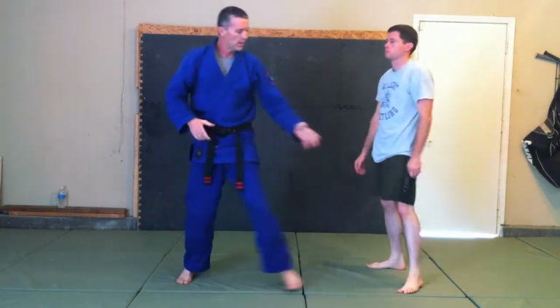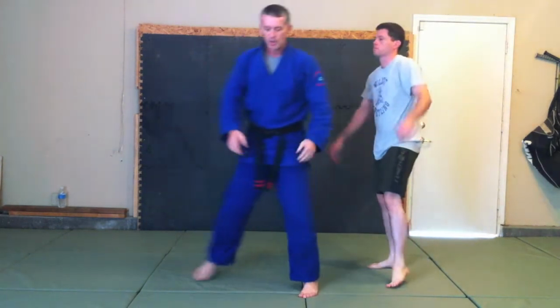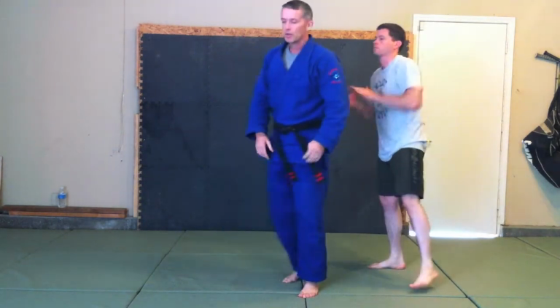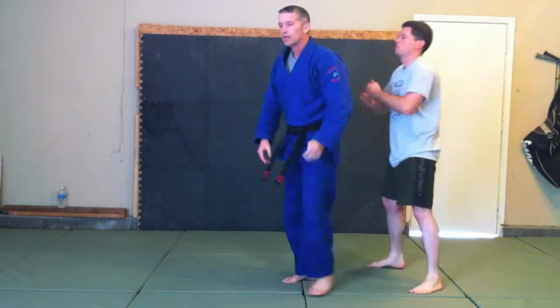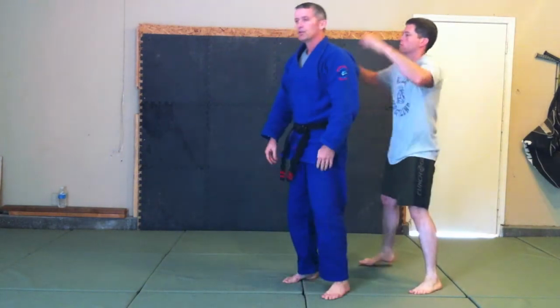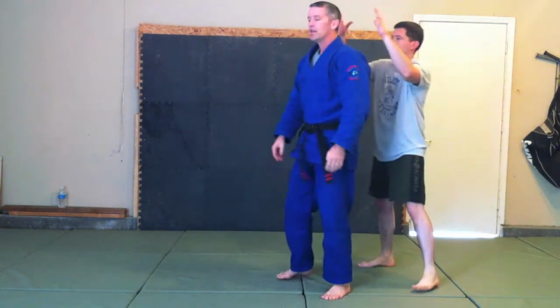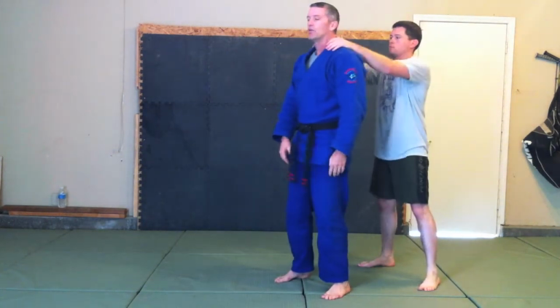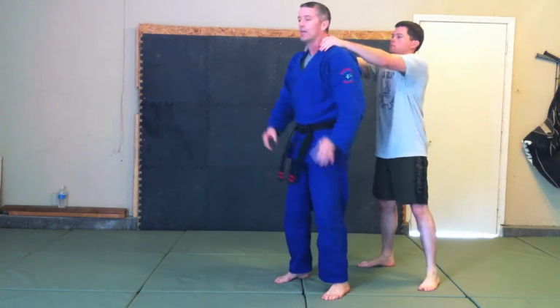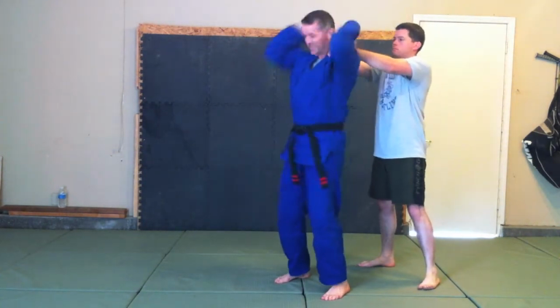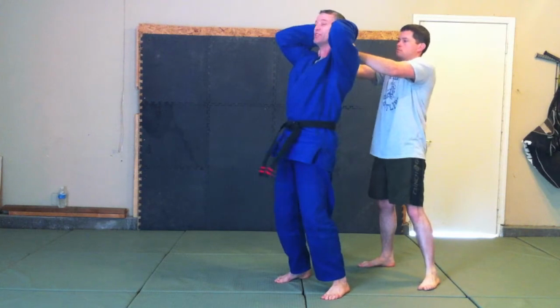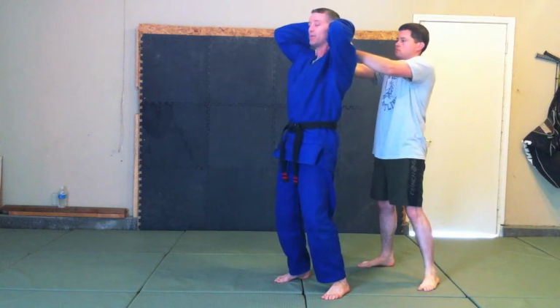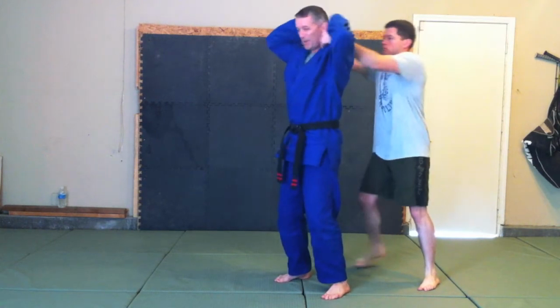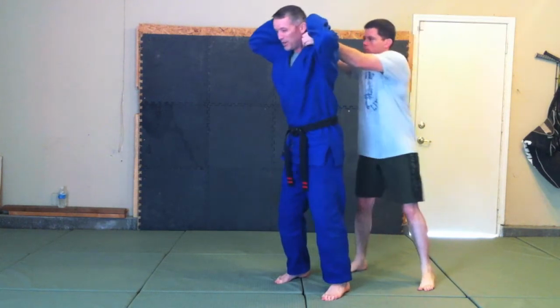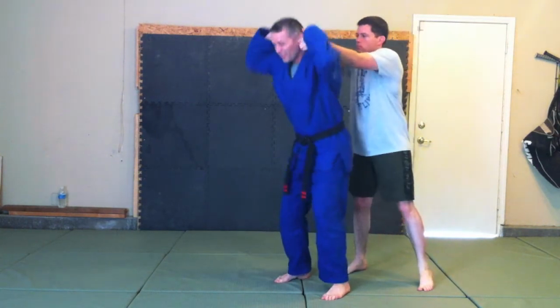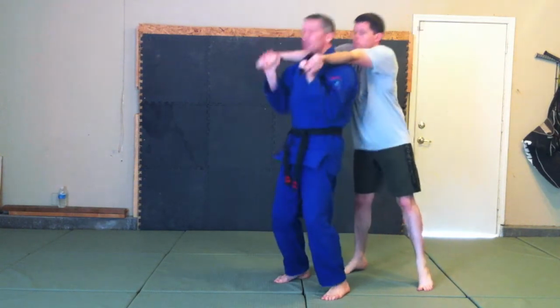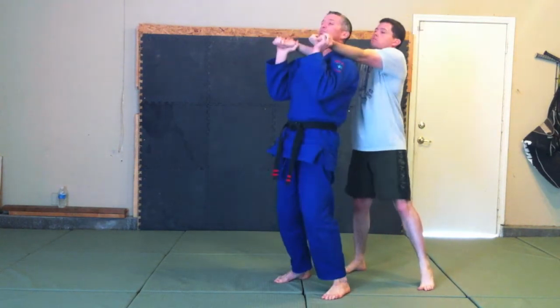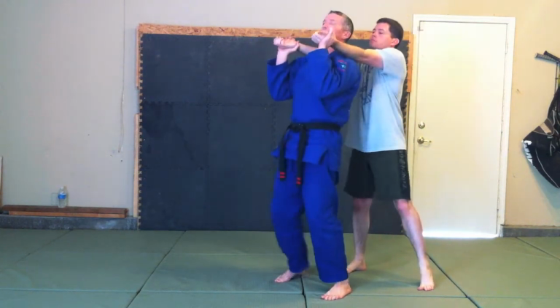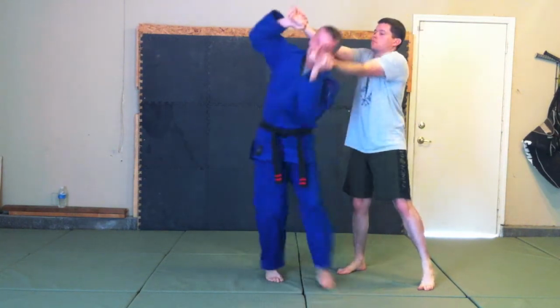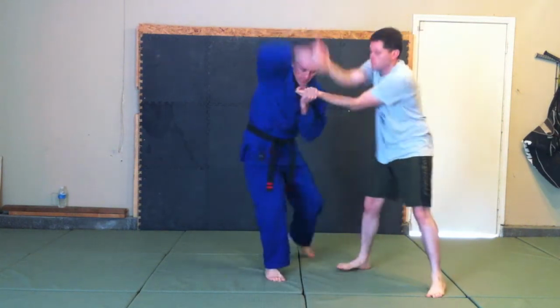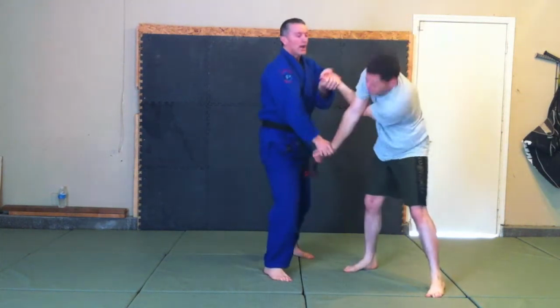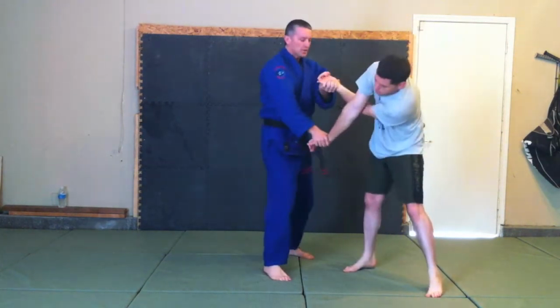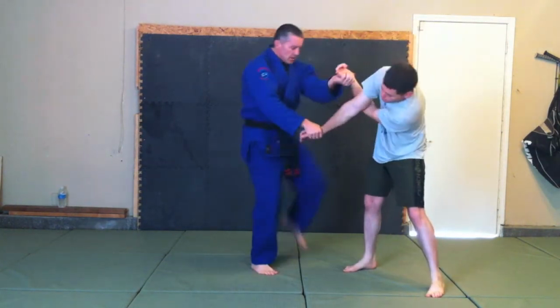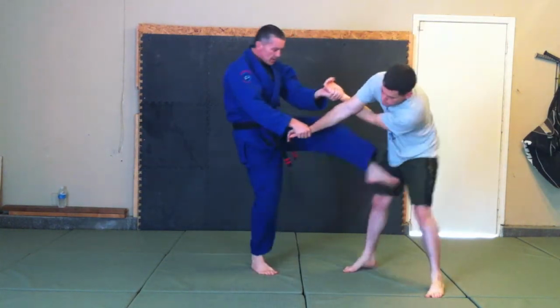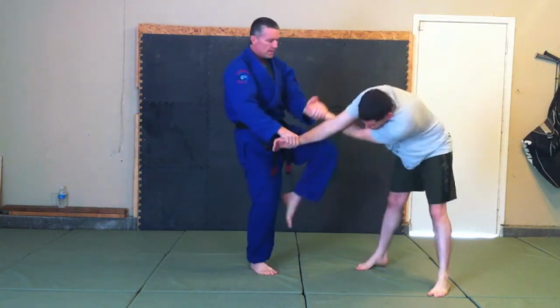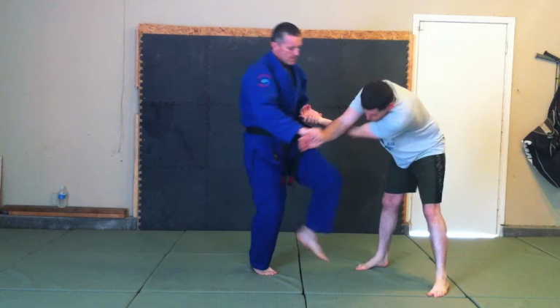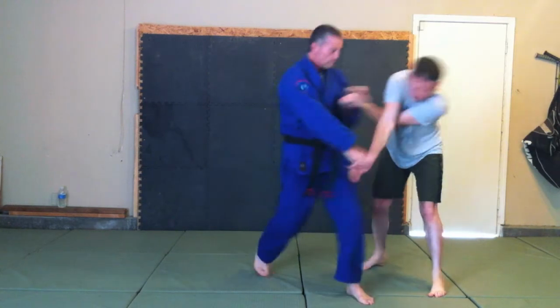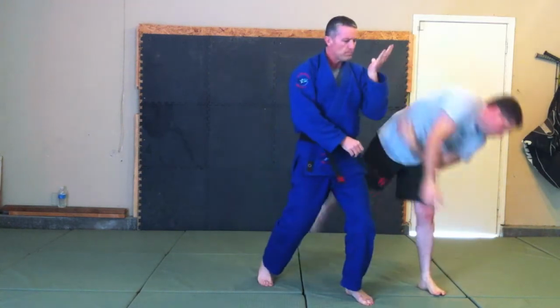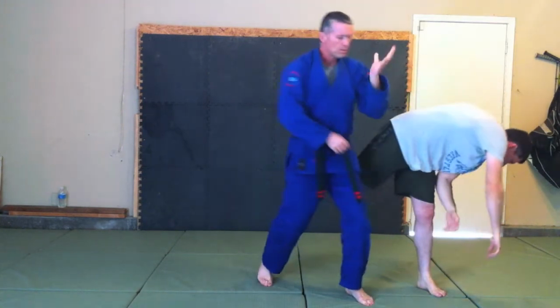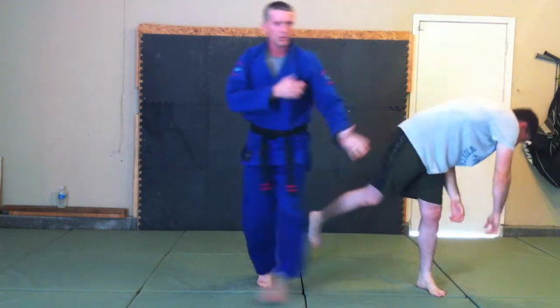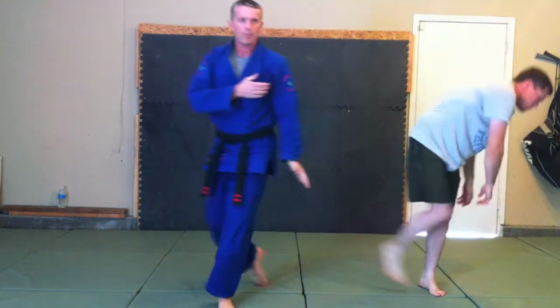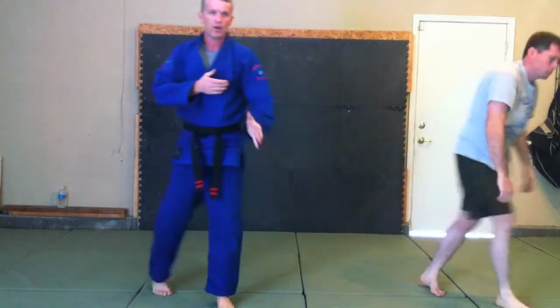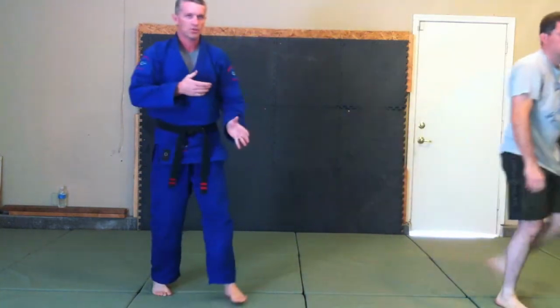Again, we're standing in the grab. I reach up, peel, break, hyper-extend, kick, boom, and we step out. Cross the instructor.